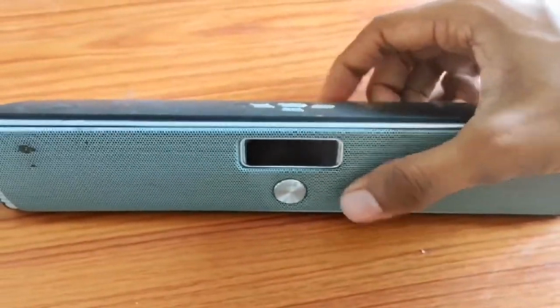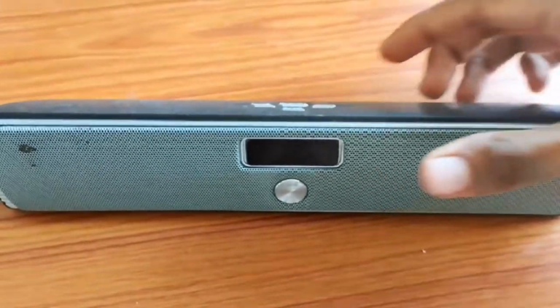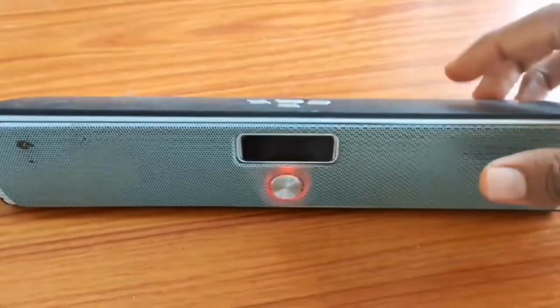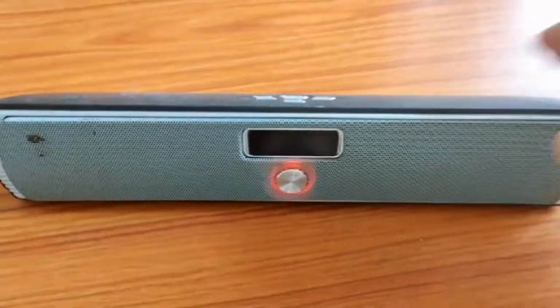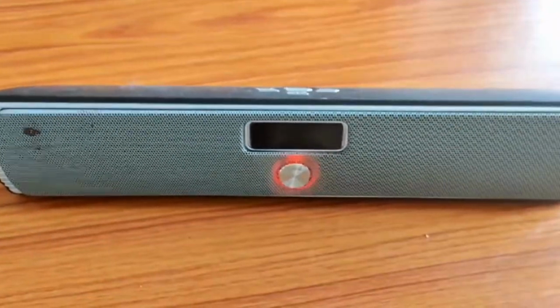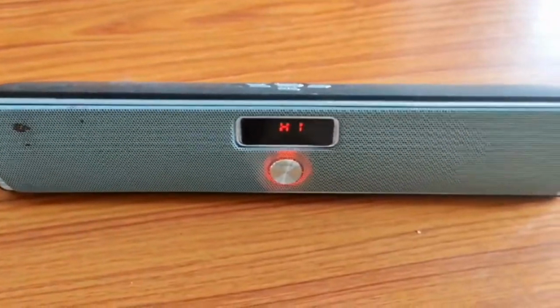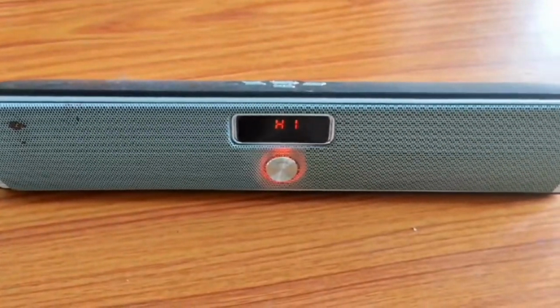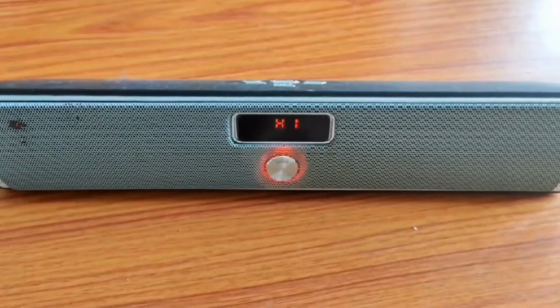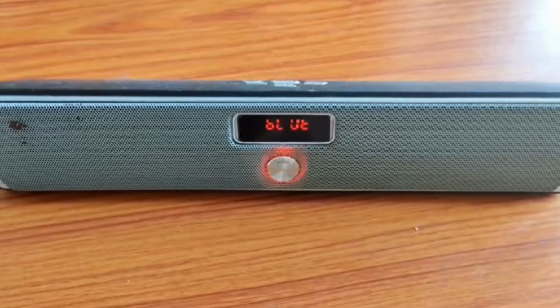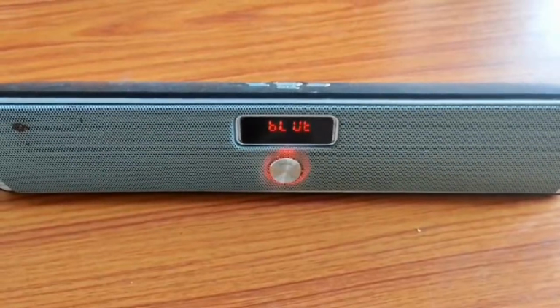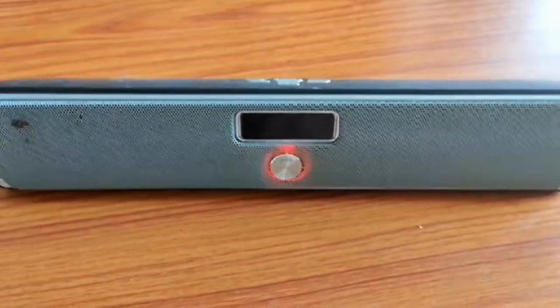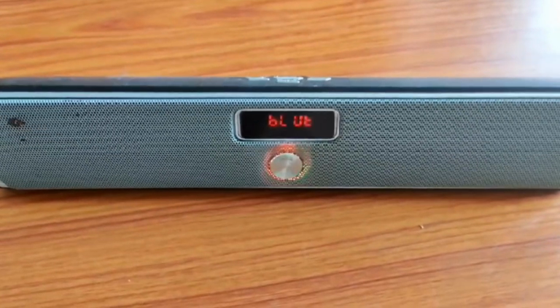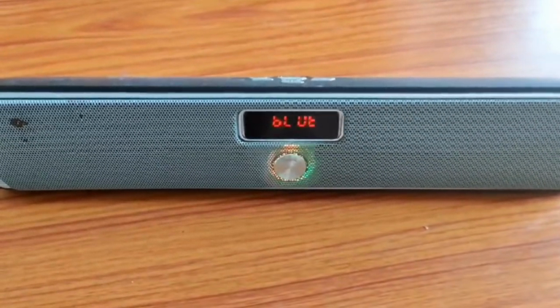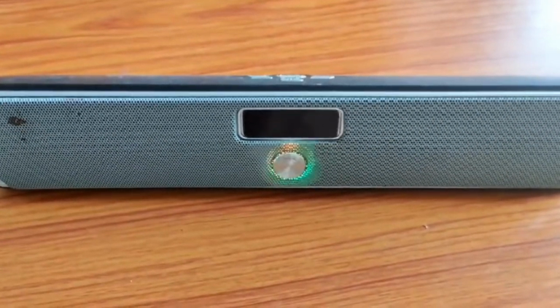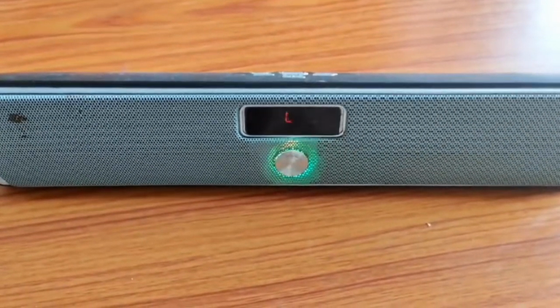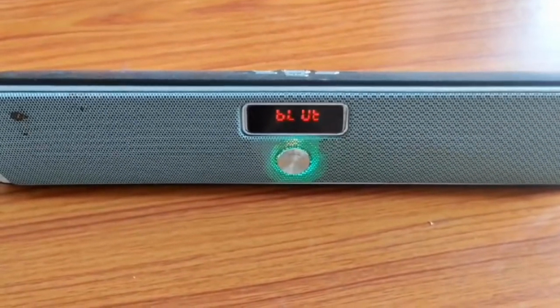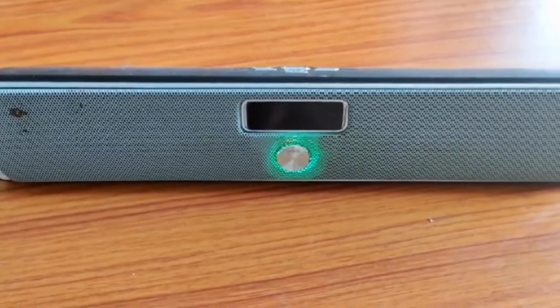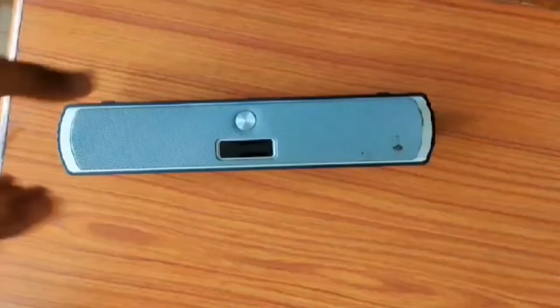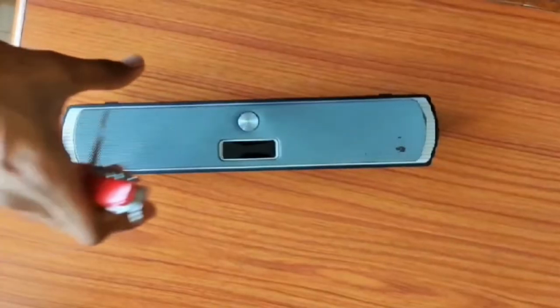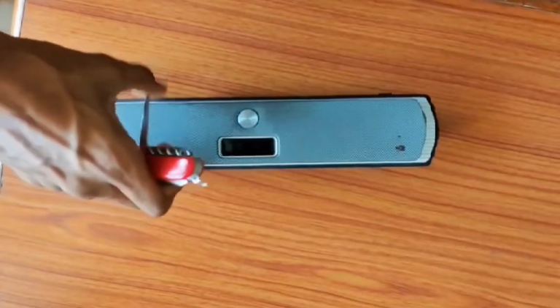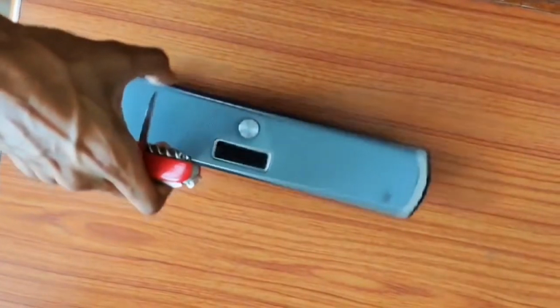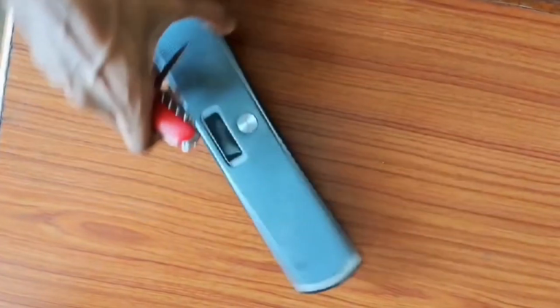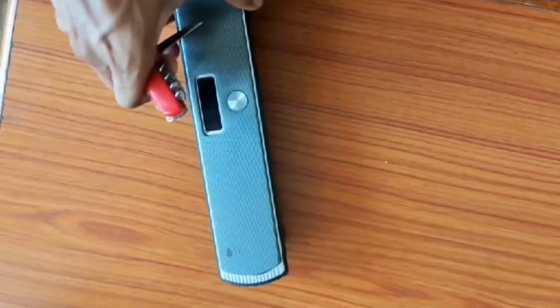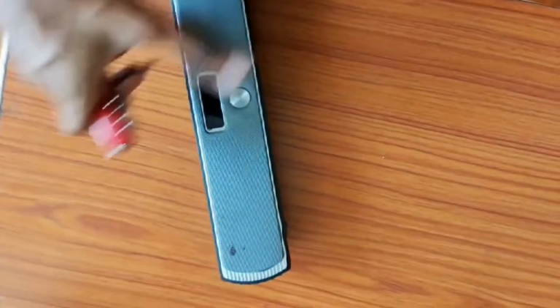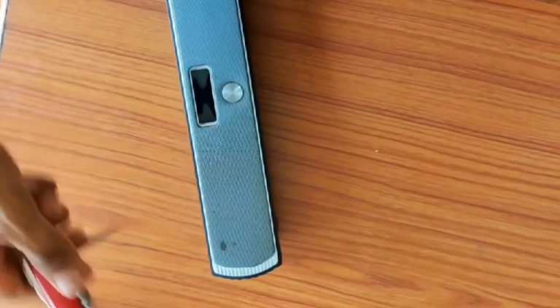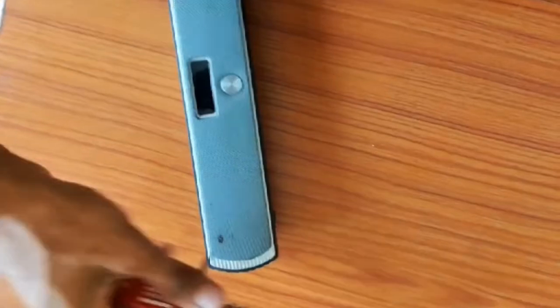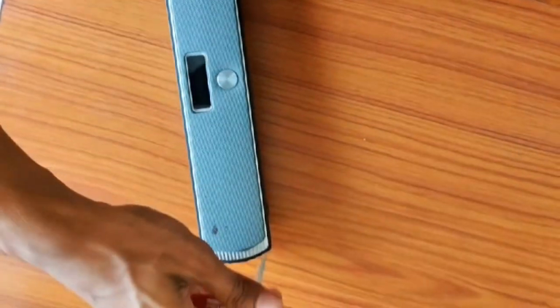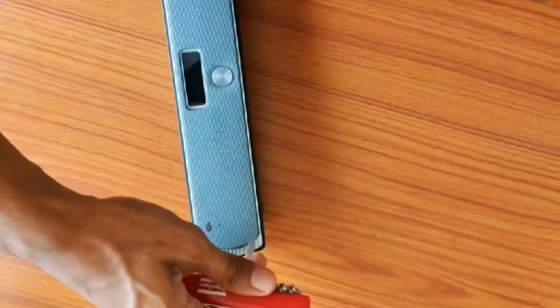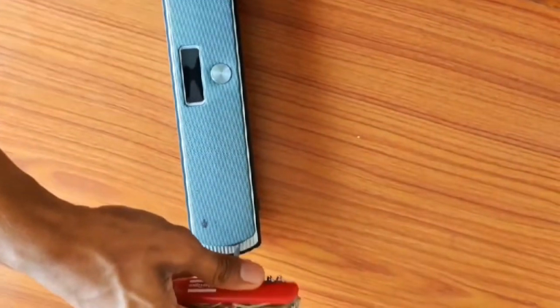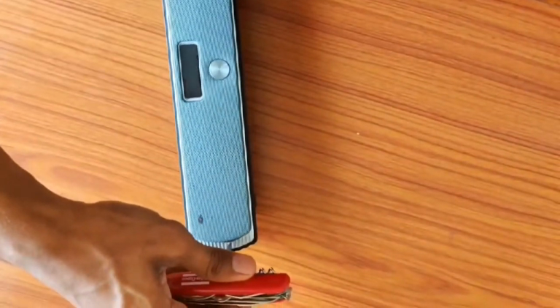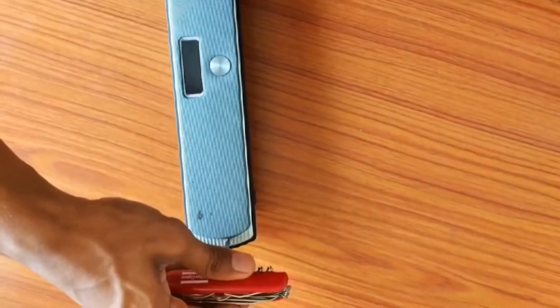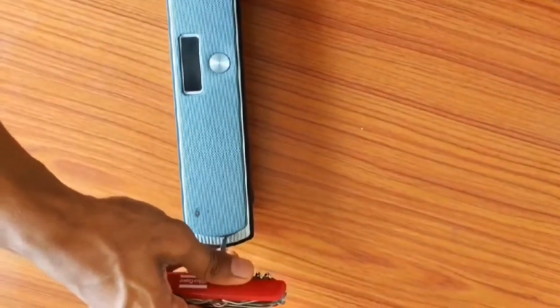I am showing that it's working. Let's see. Now I will start disassembling the speaker.